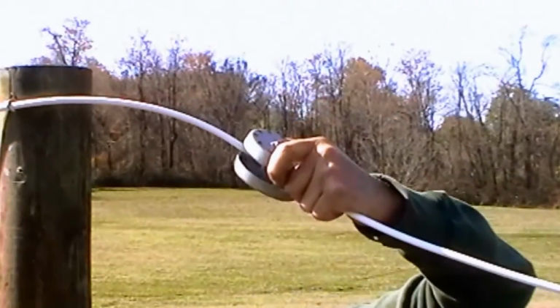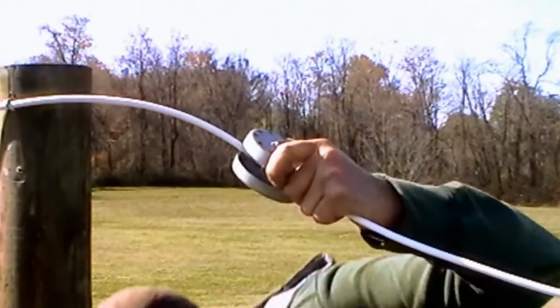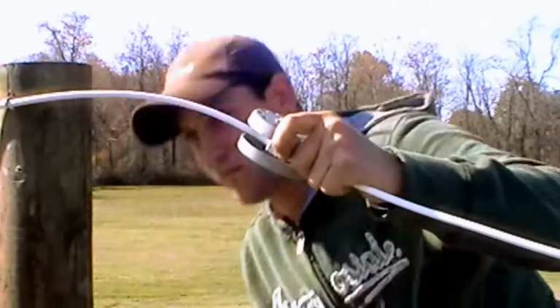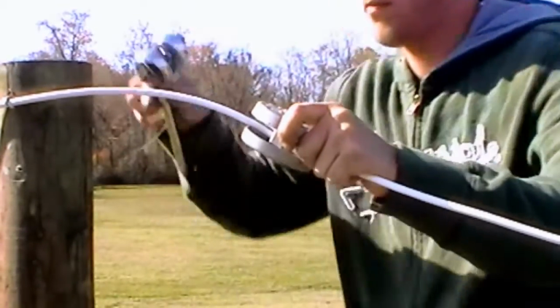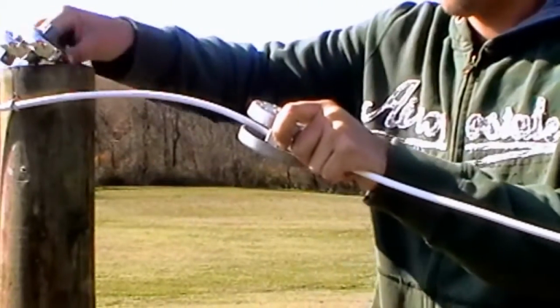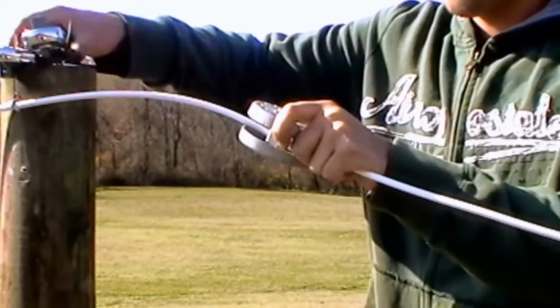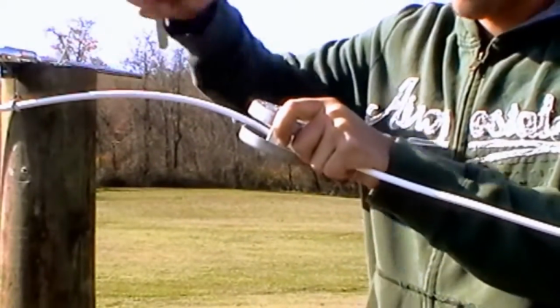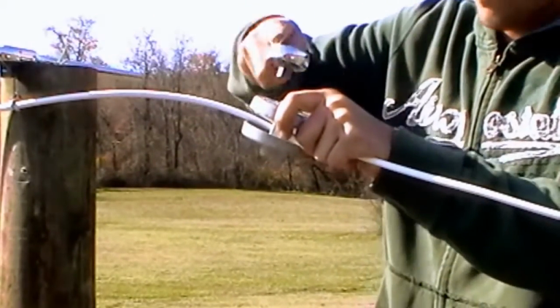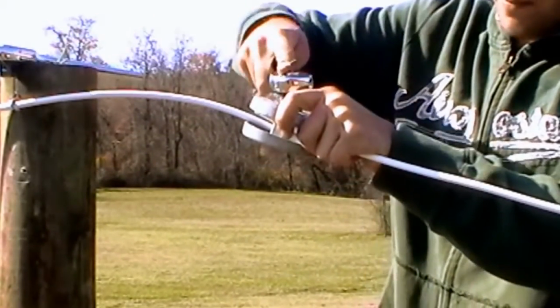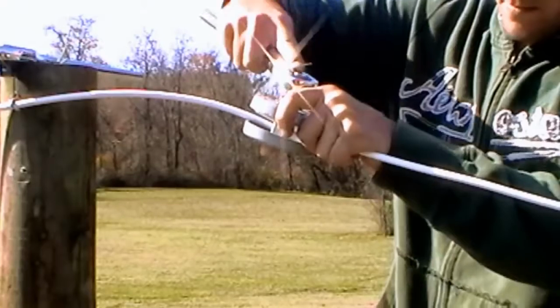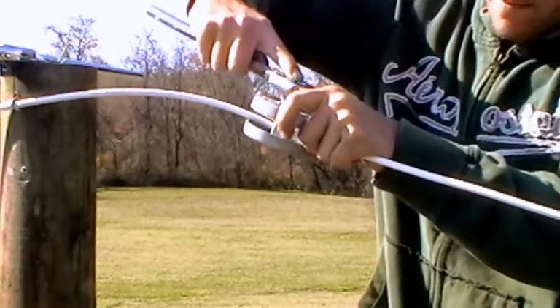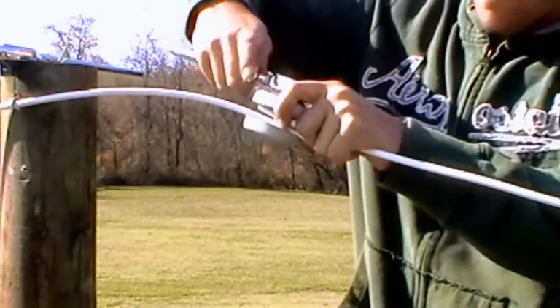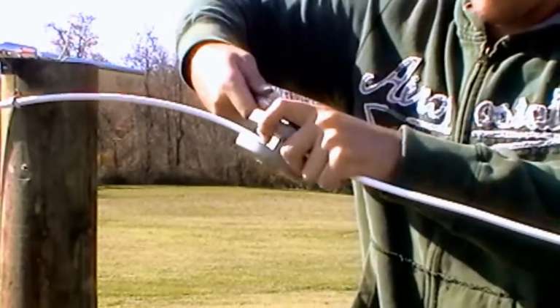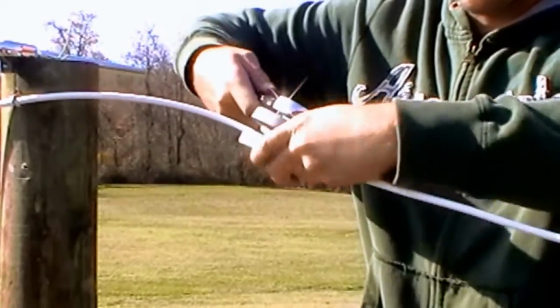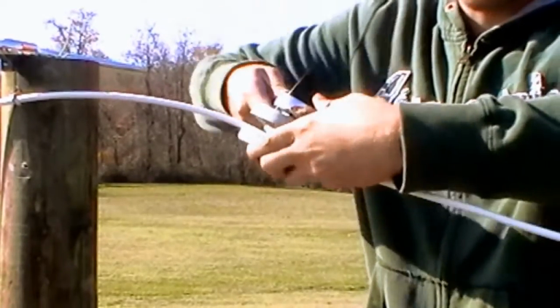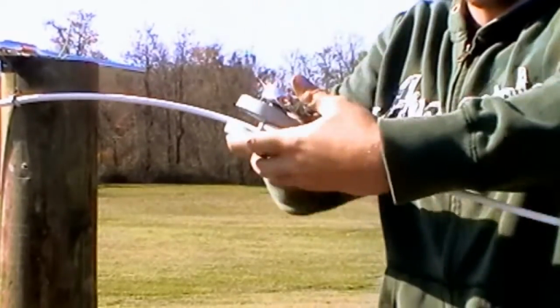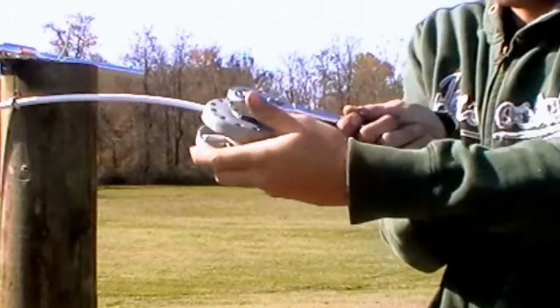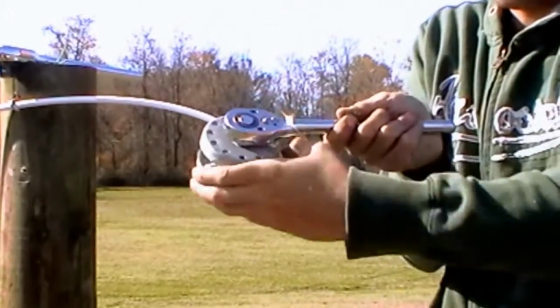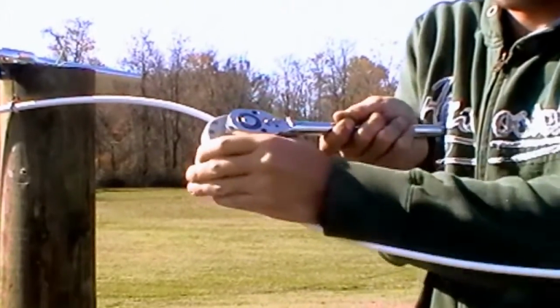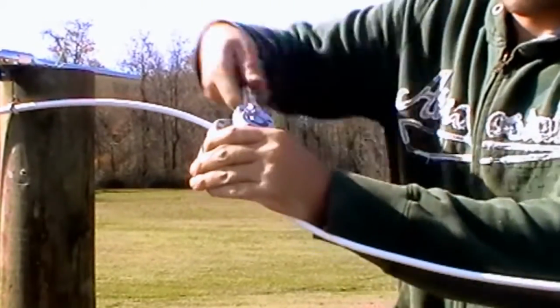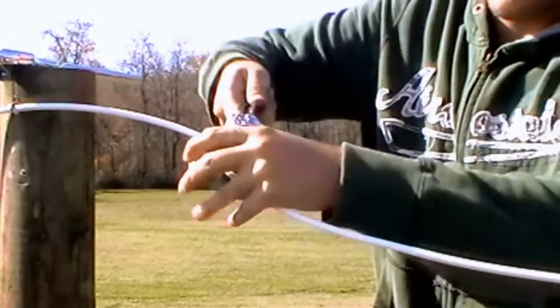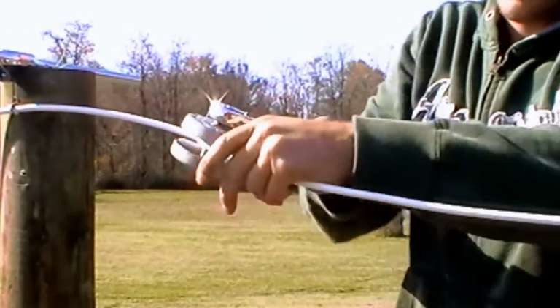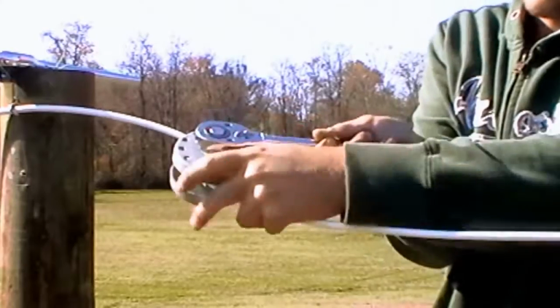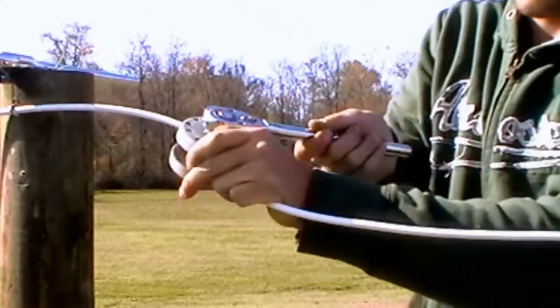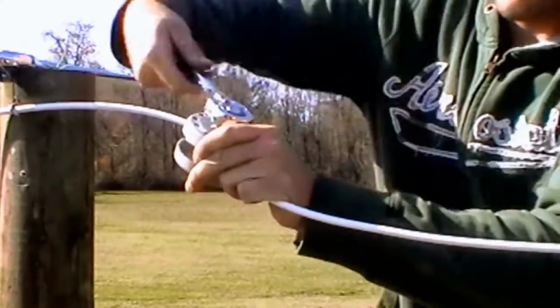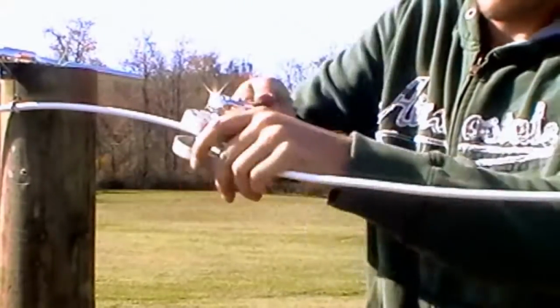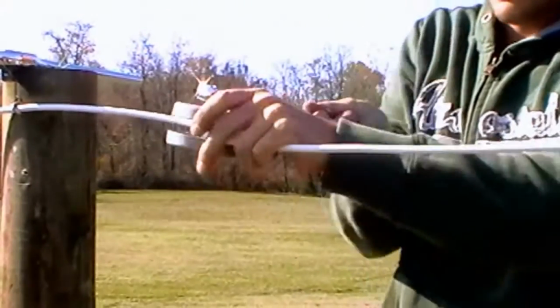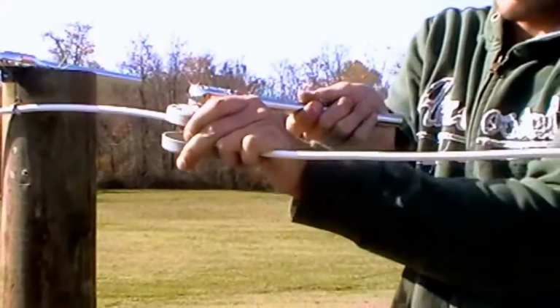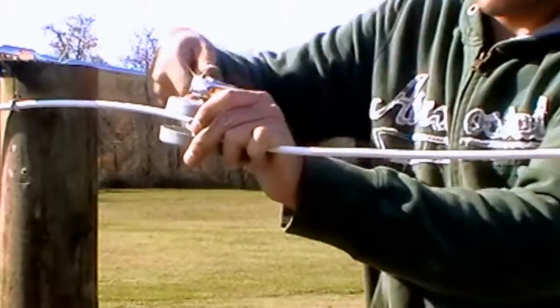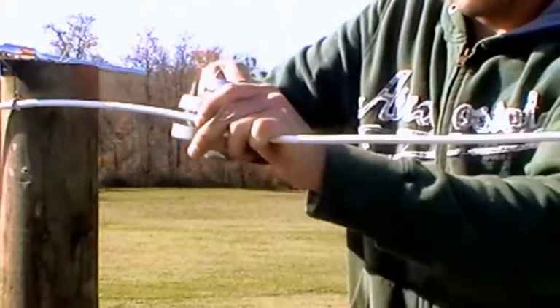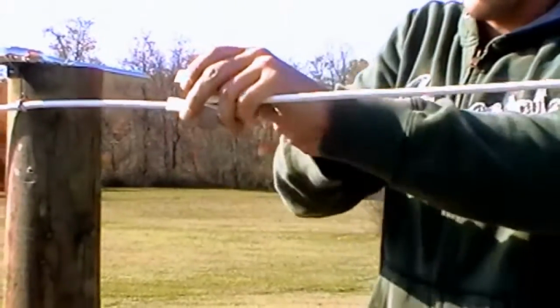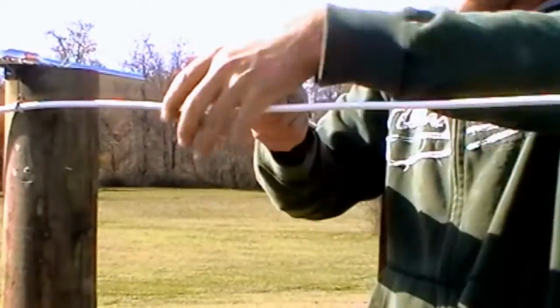To tighten the fence, use appropriate ratchets. For a one-man installation, as shown, you'll need the extended handle ratchets. There are also directions for a two-man installation, found in the related PDF info sheets.